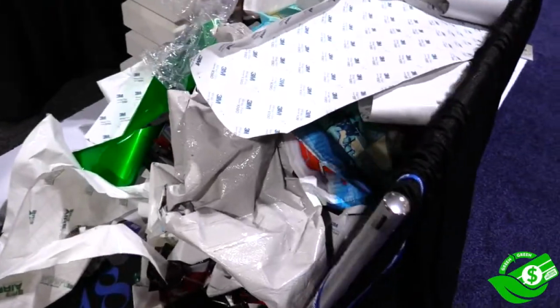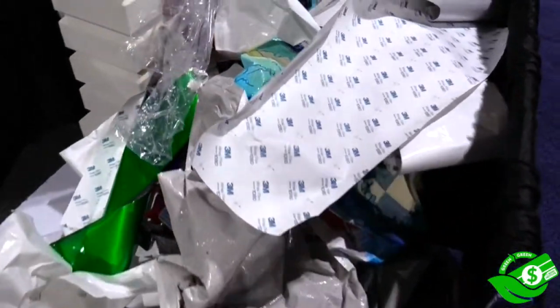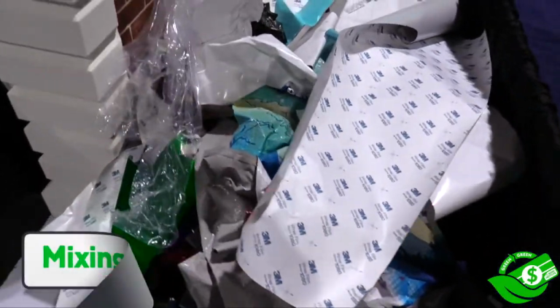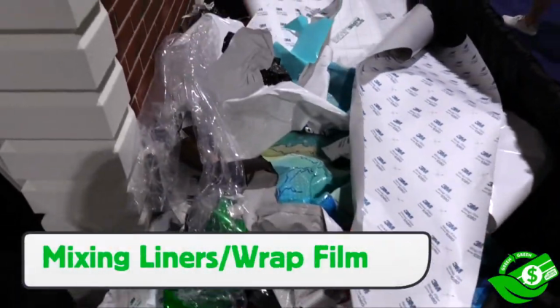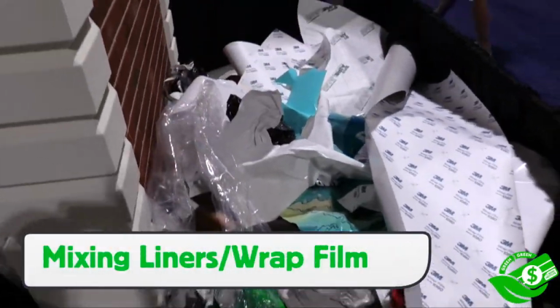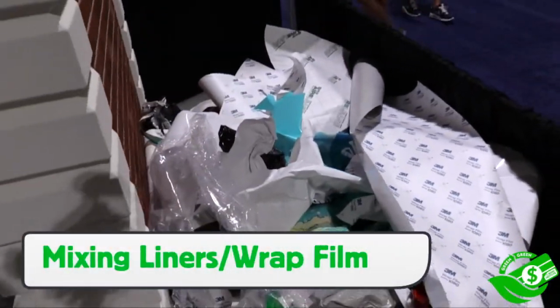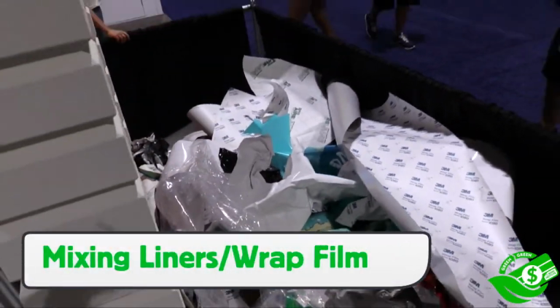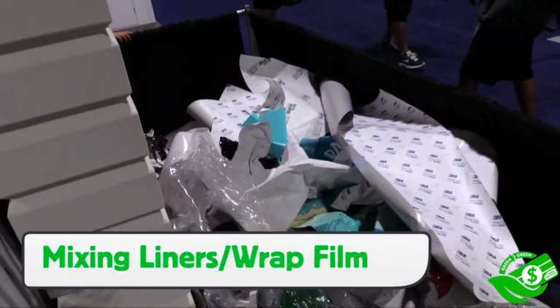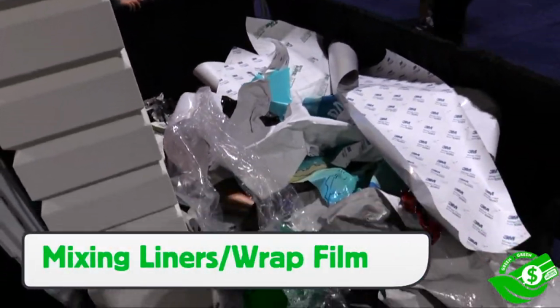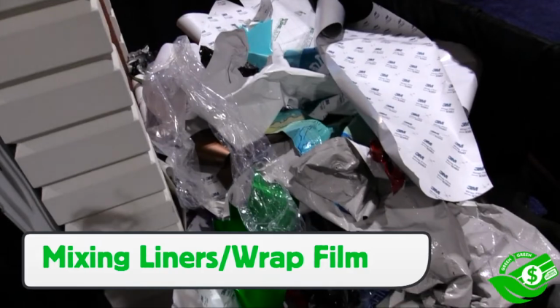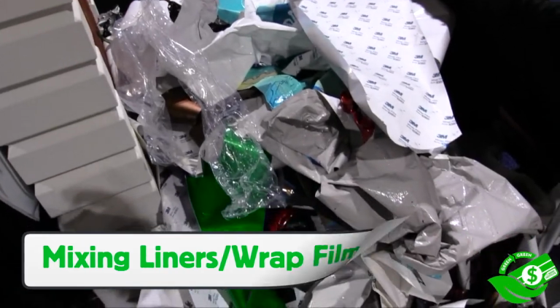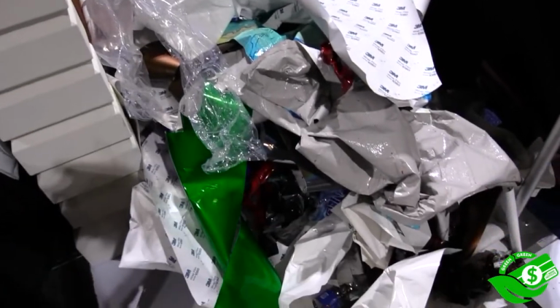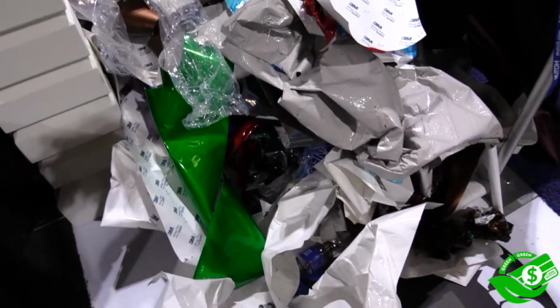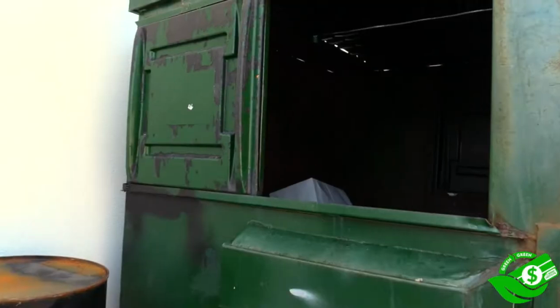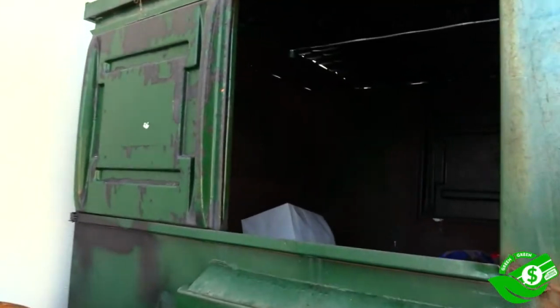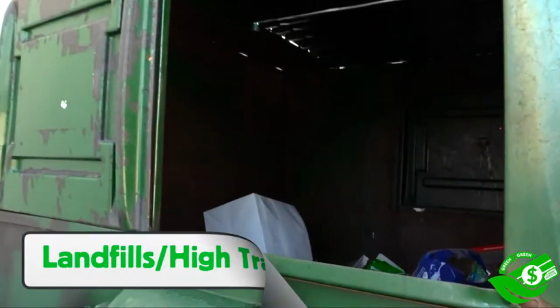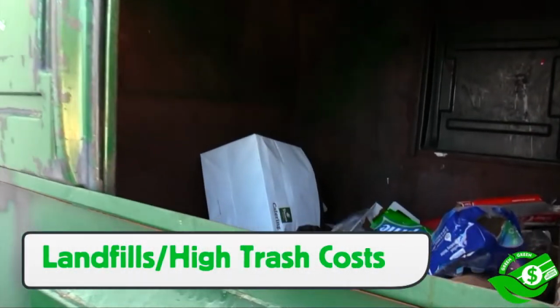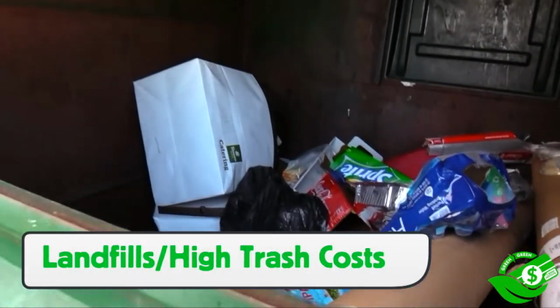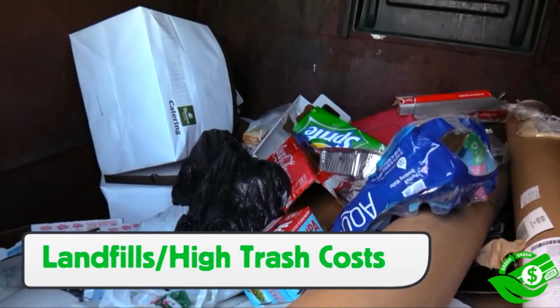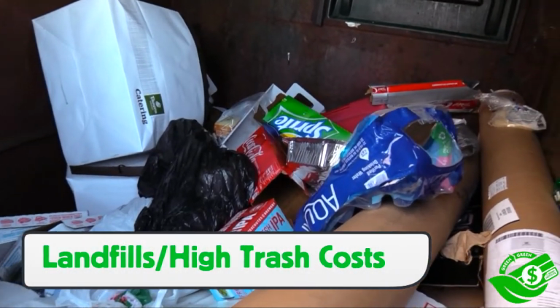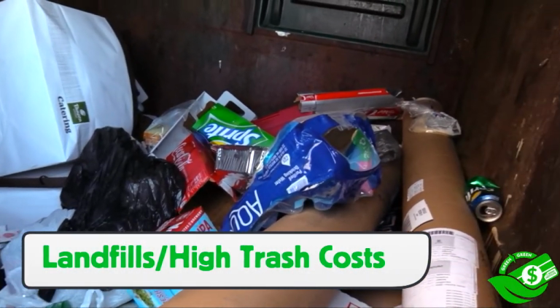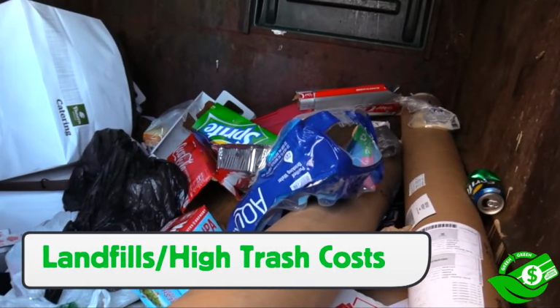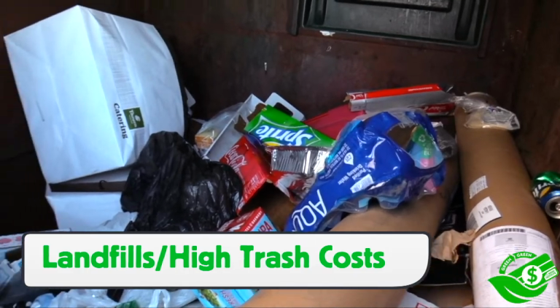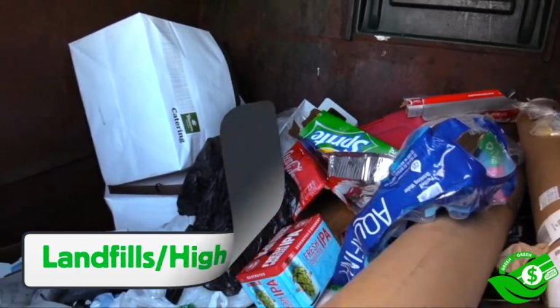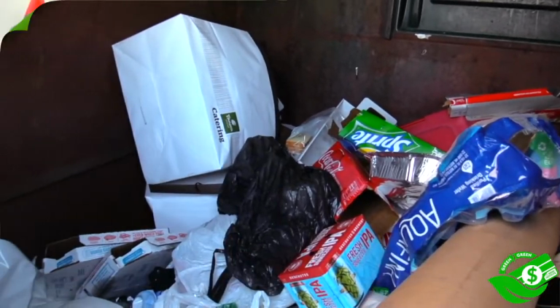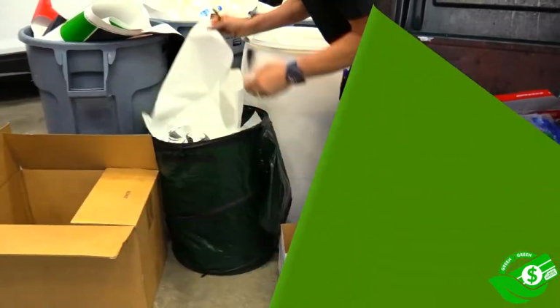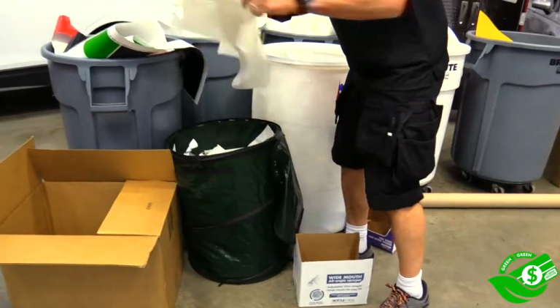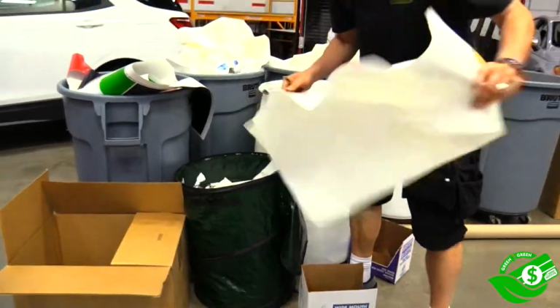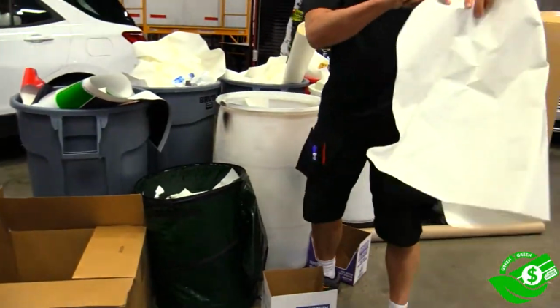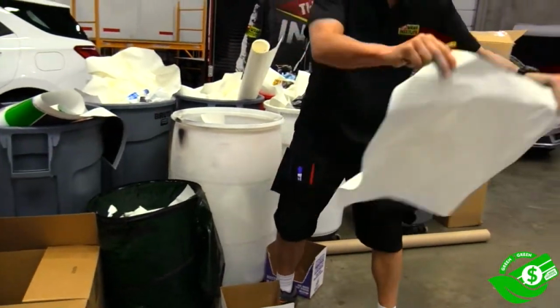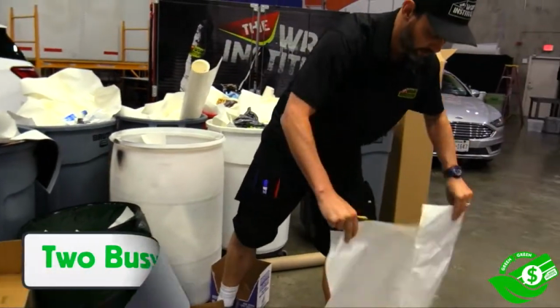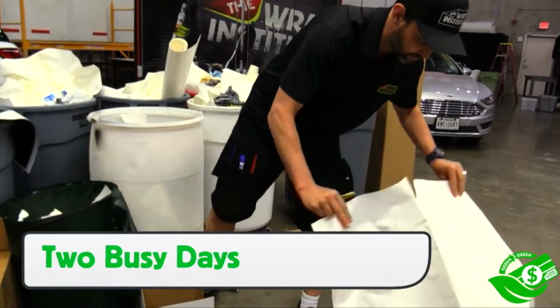One of the biggest shadows of the wrap industry is just the massive amount of waste that builds up after even a day of install. All the vinyl and the backing paper gets thrown in together along with other recyclables and it gets thrown in the dumpster out back, which is obviously a high cost for a wrap shop and is terrible for the landfill.